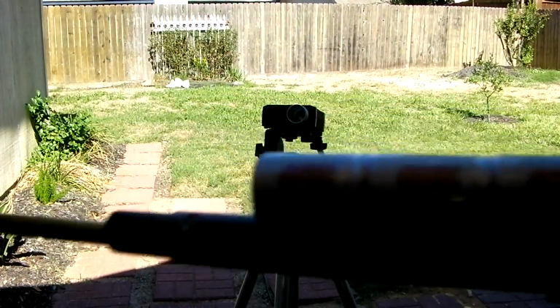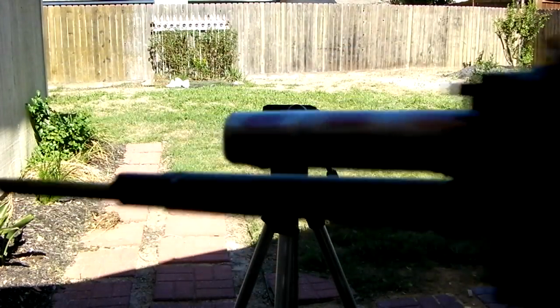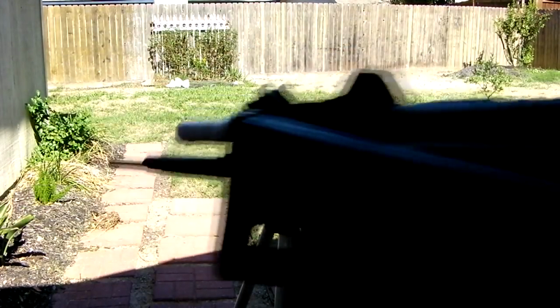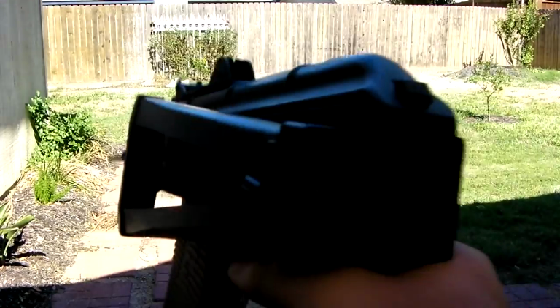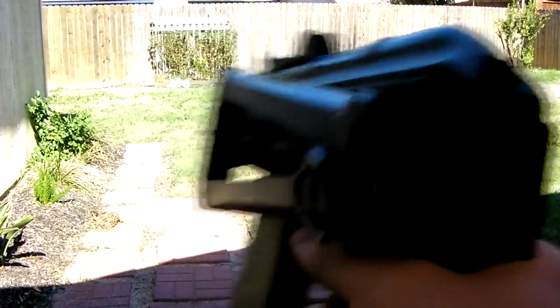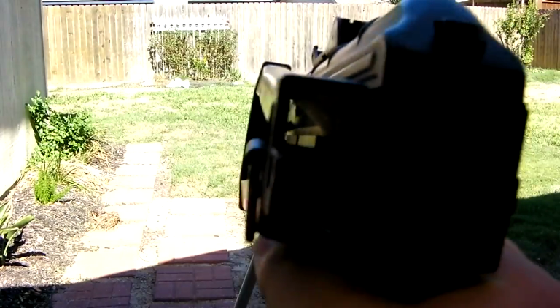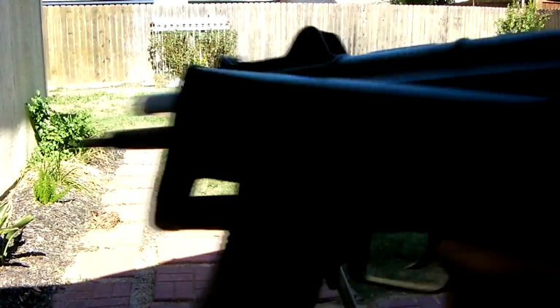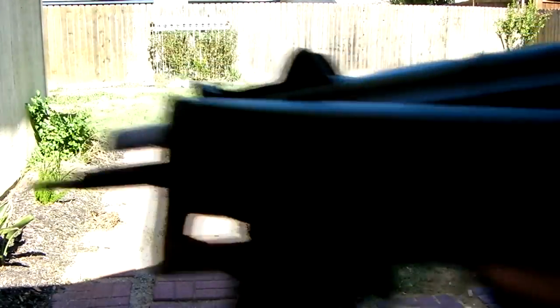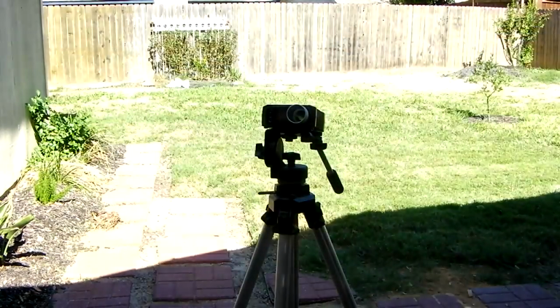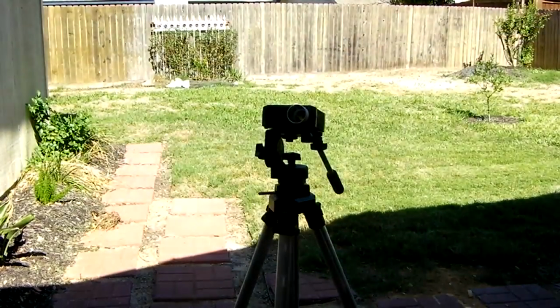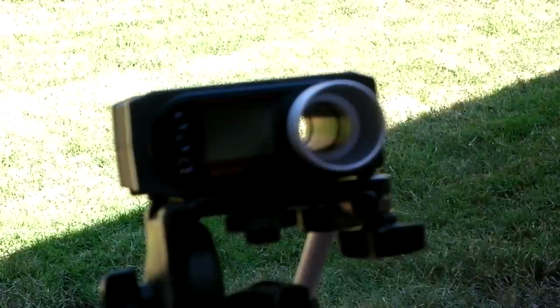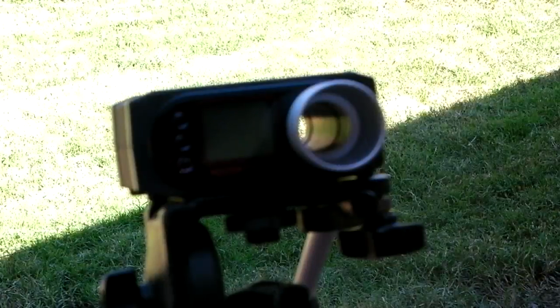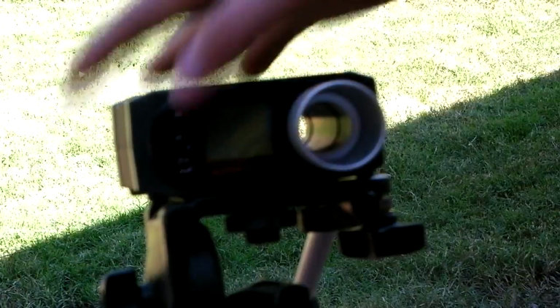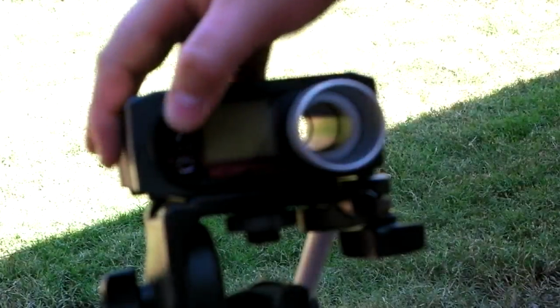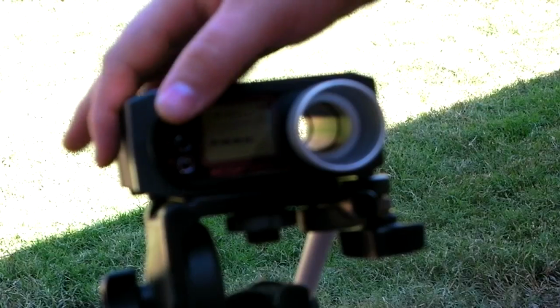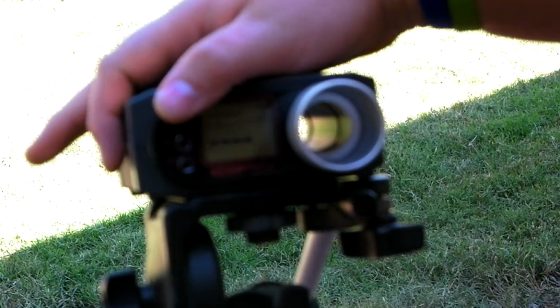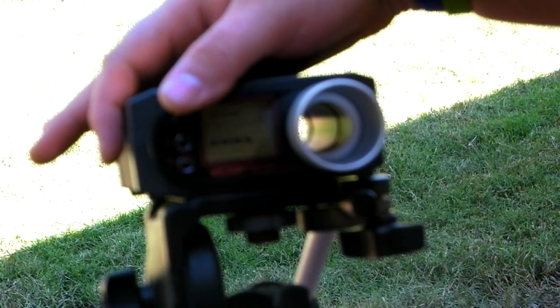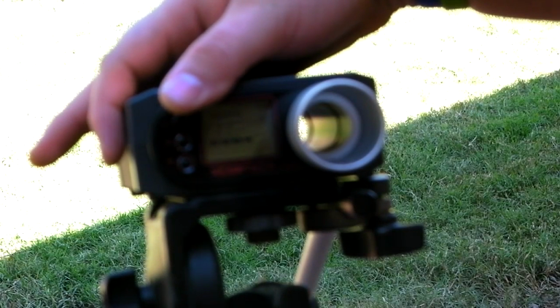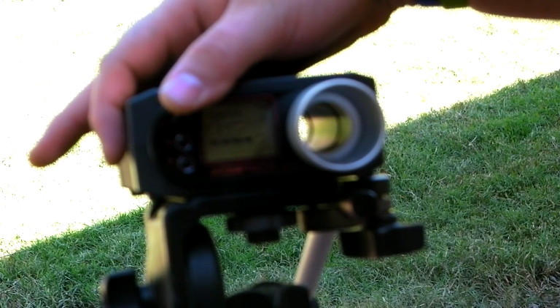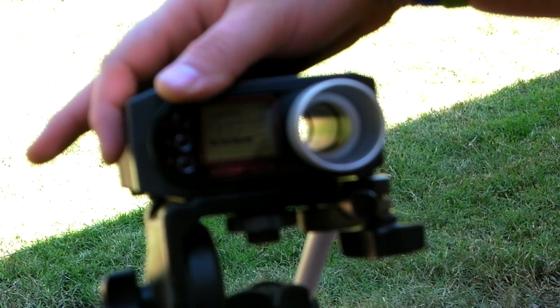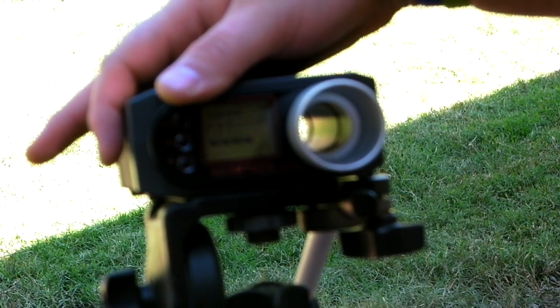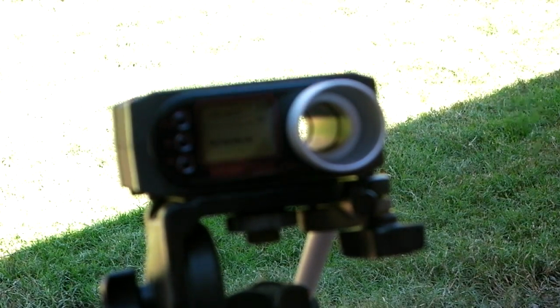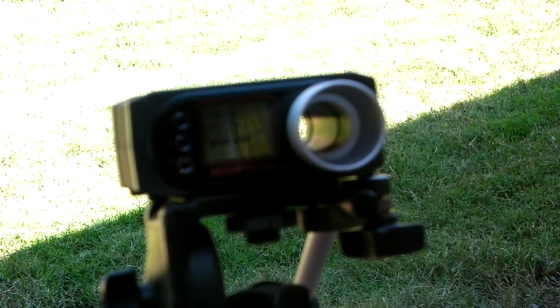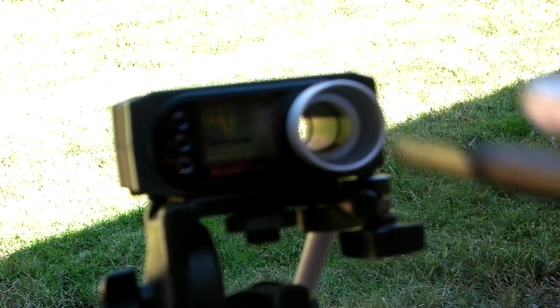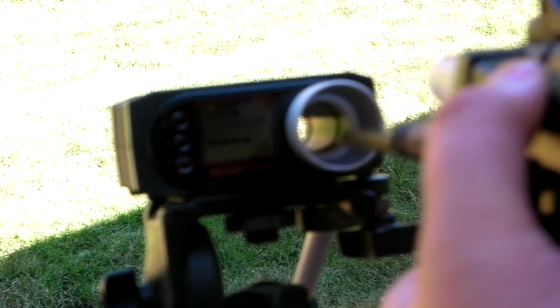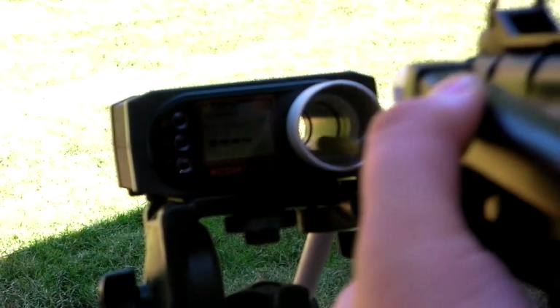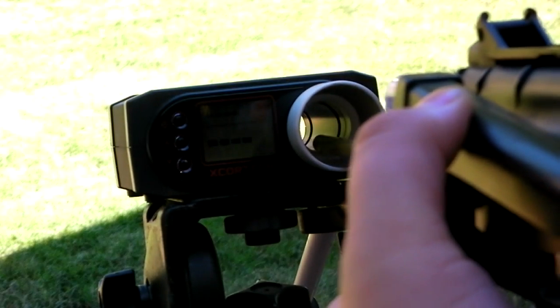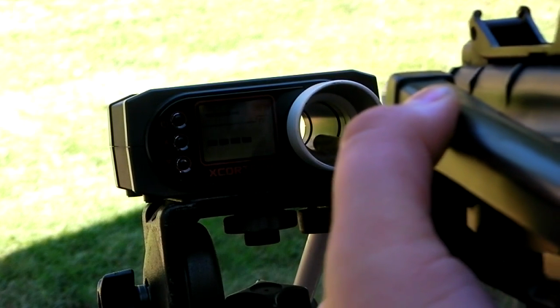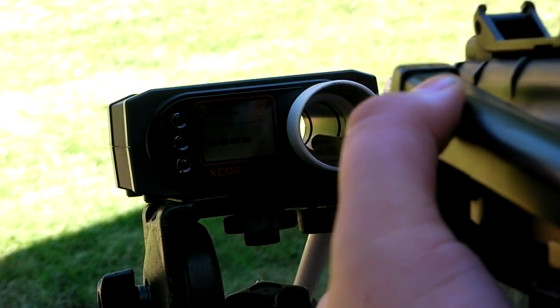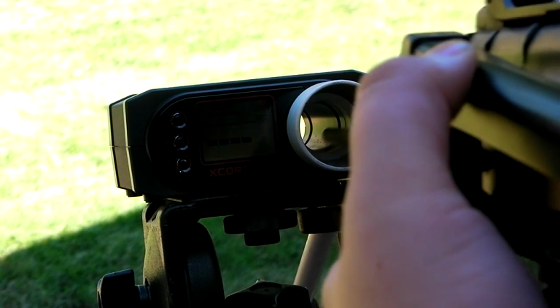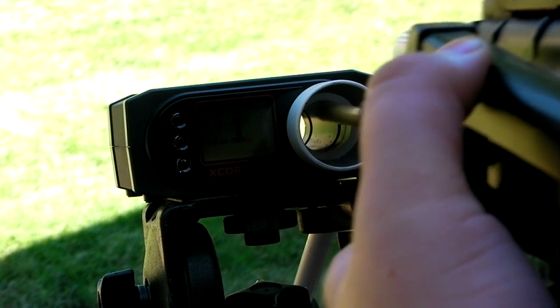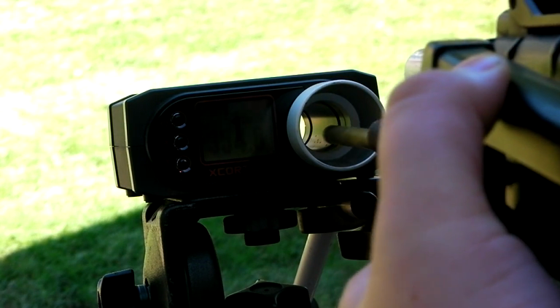It's a 1500mAh Firefox 9.6V wired to Deans and I'm going to do a chrono with a voiceover. There was a little clip at the end where you couldn't hear it. And yes, I know I wasn't aiming directly into the chrono — I couldn't really see. I was trying to make sure I was in frame.